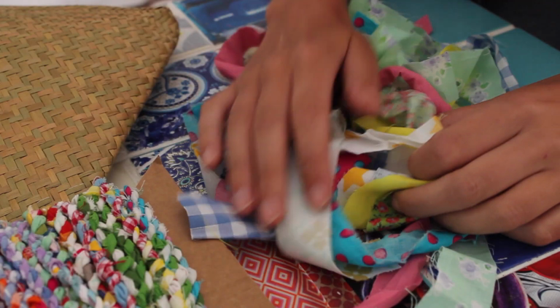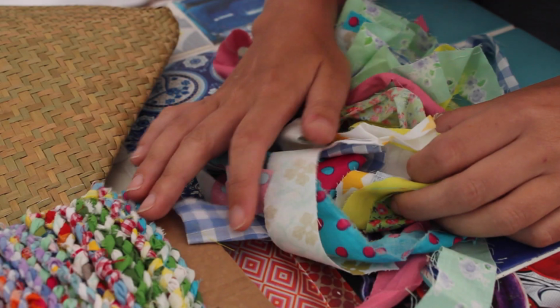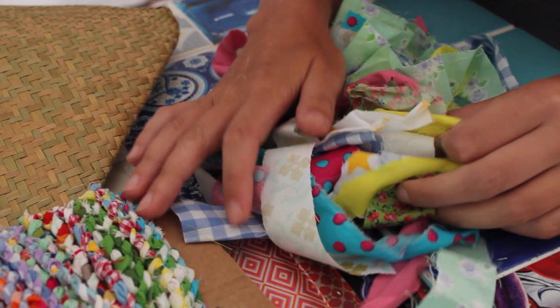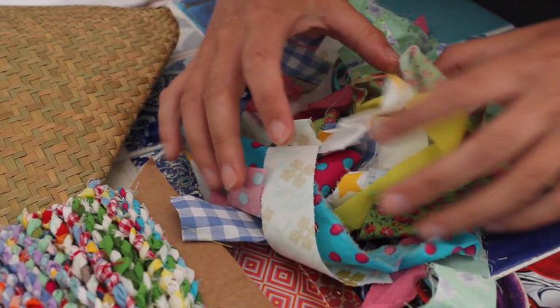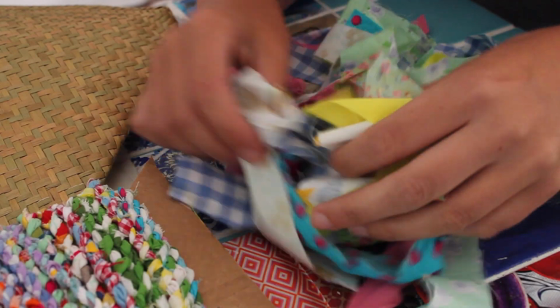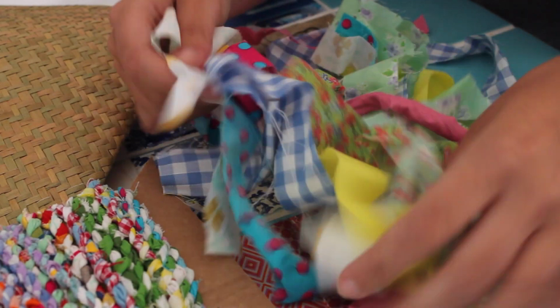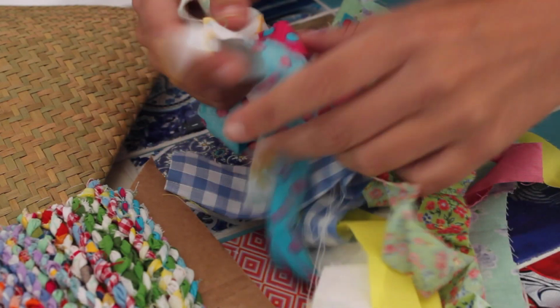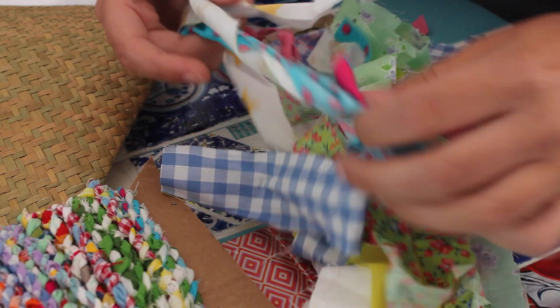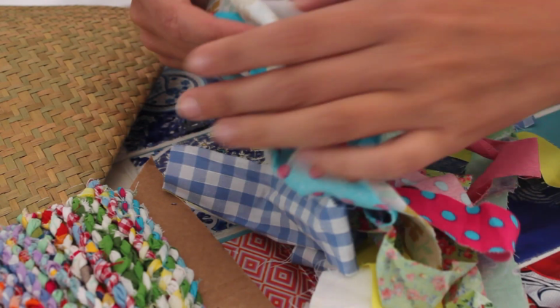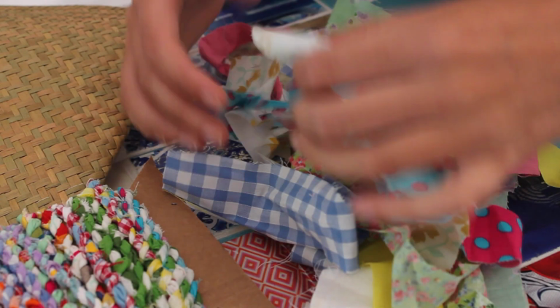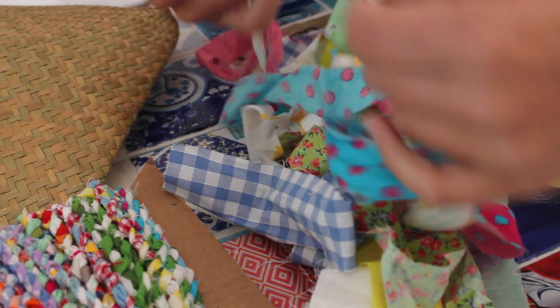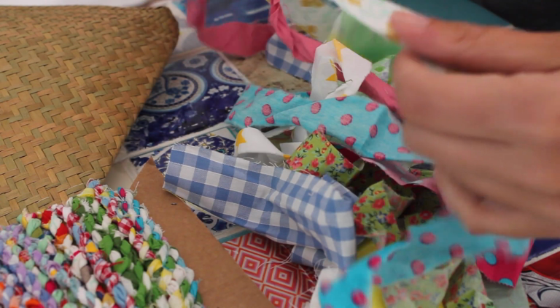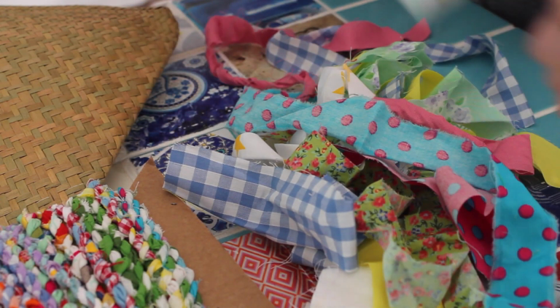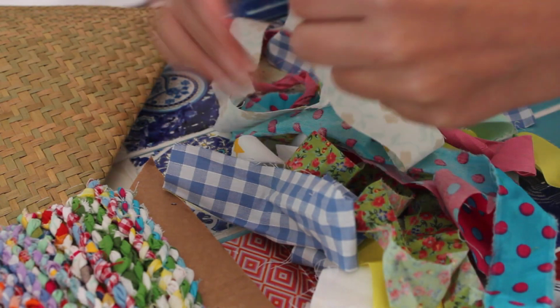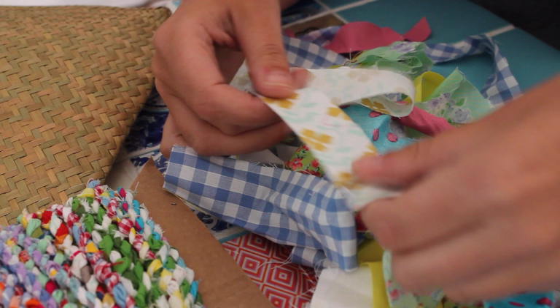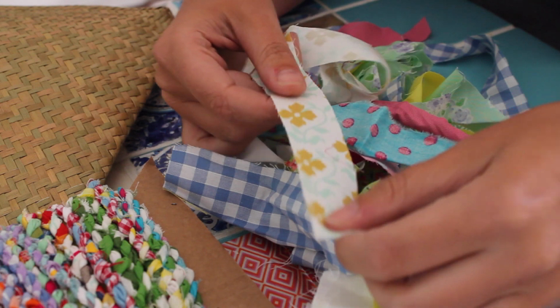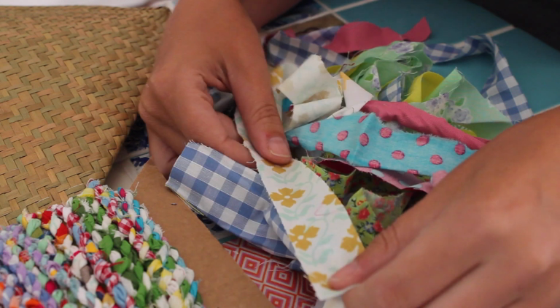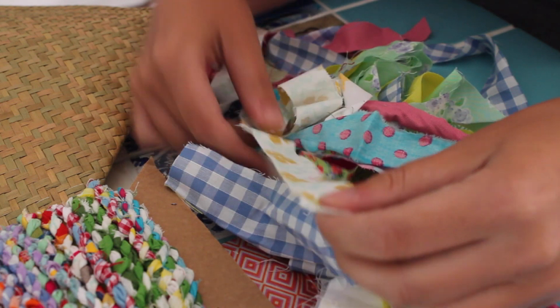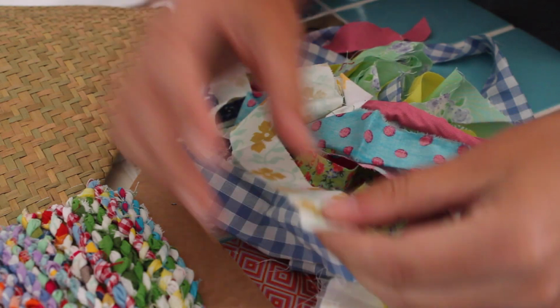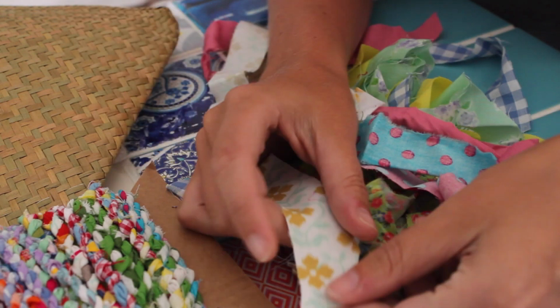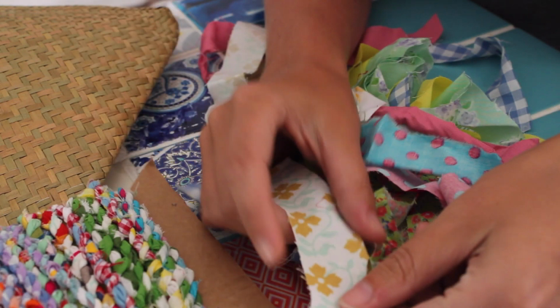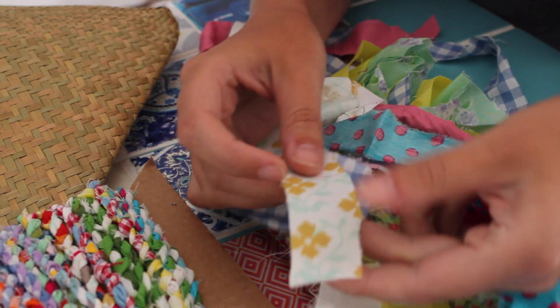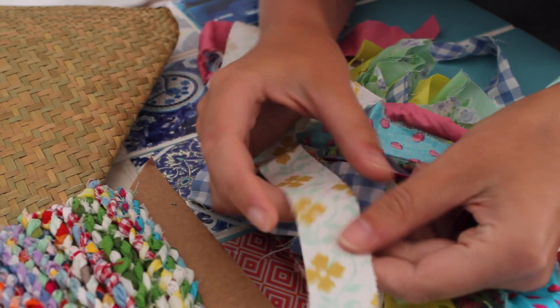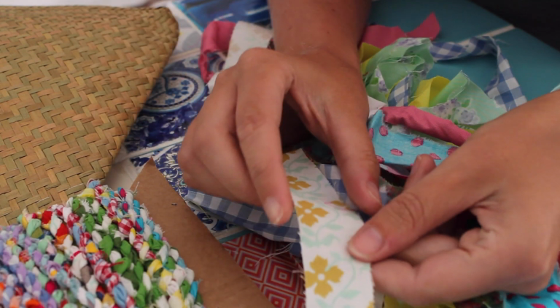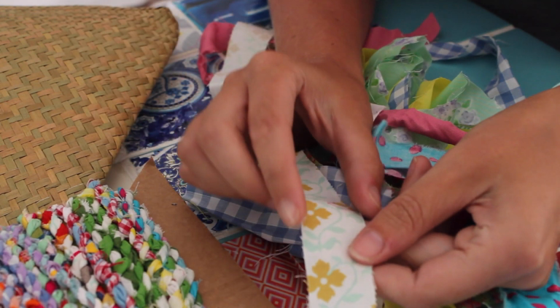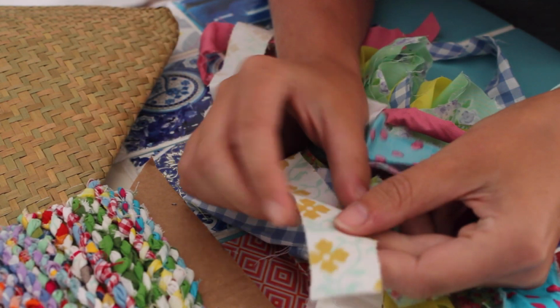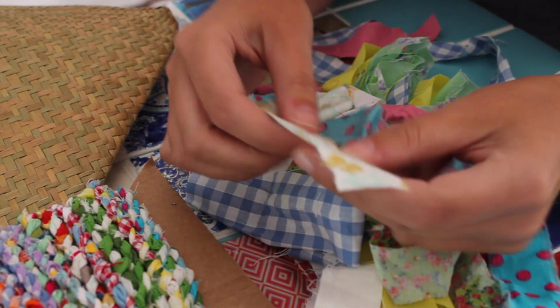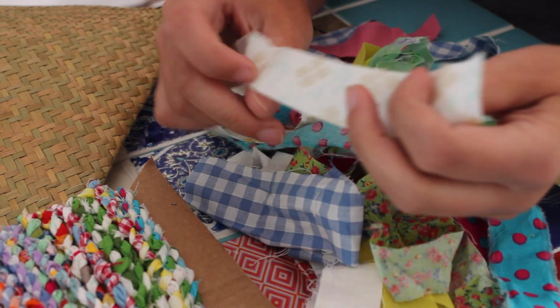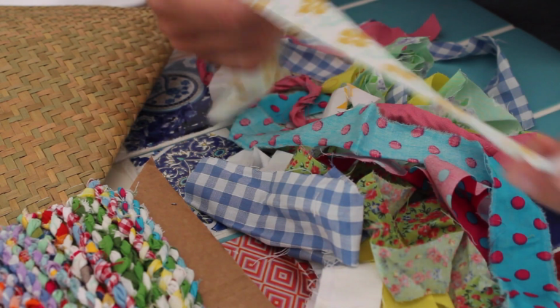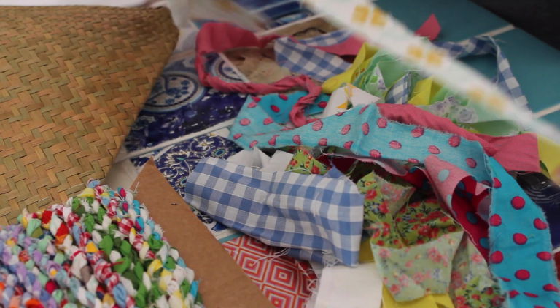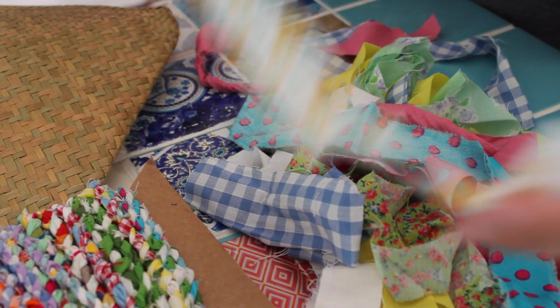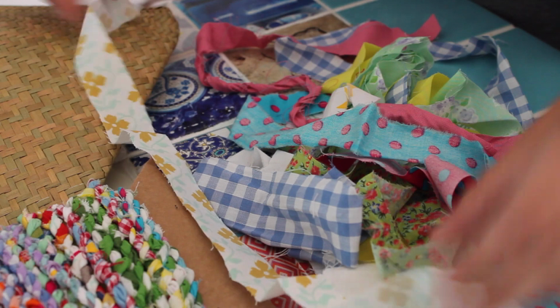To make the twine you need lots of bits of rags of fabric — anything will do. I use just cottons for mine. I make sure the strips are two centimeters wide.